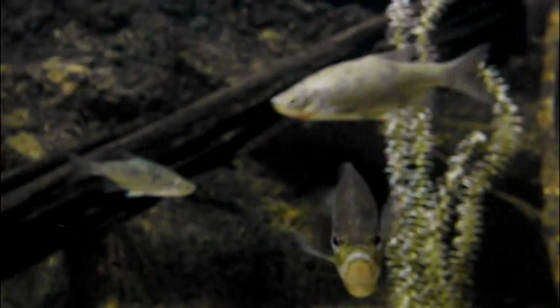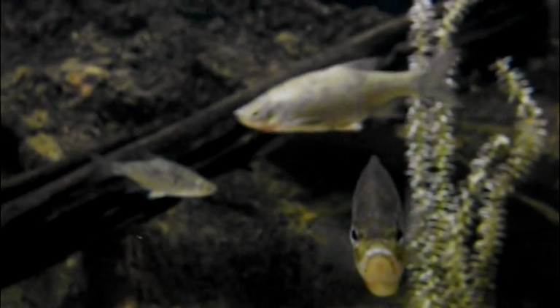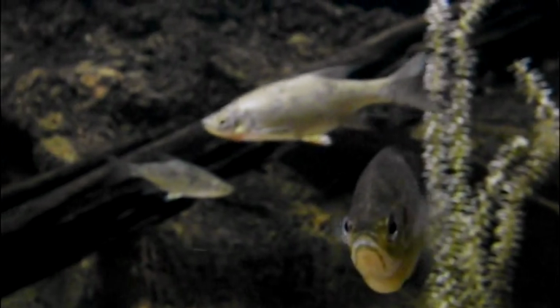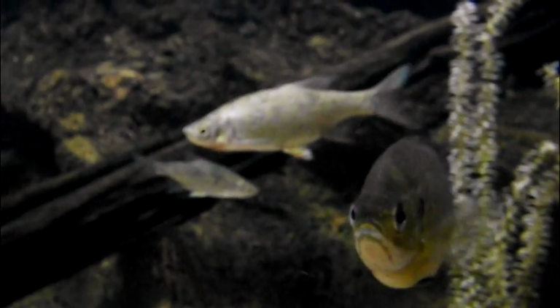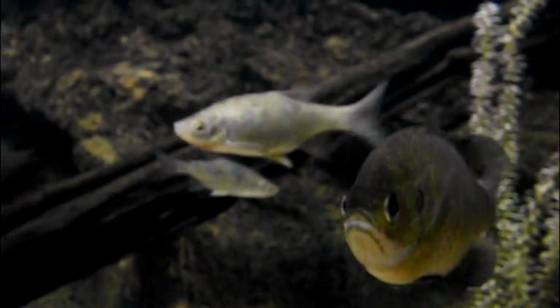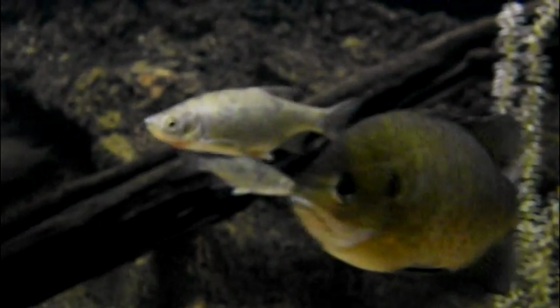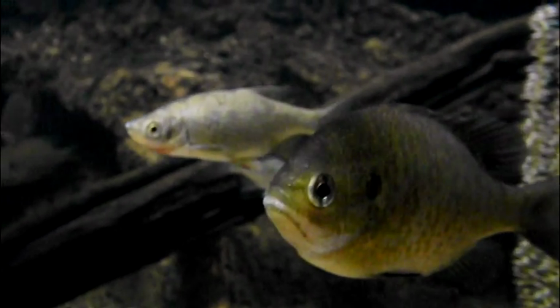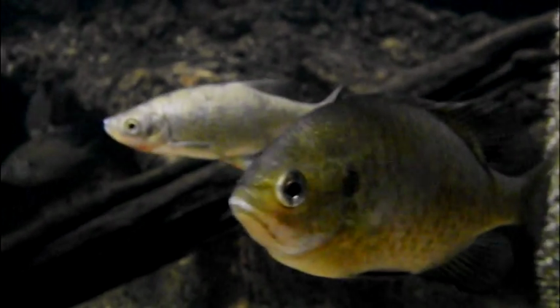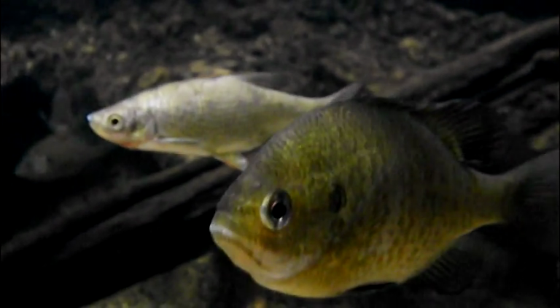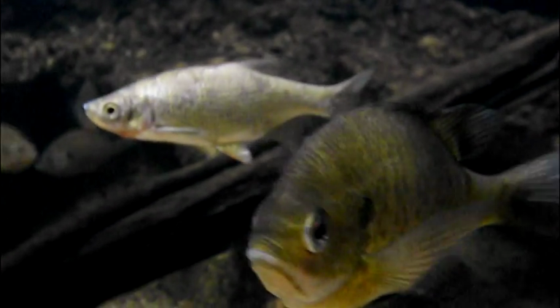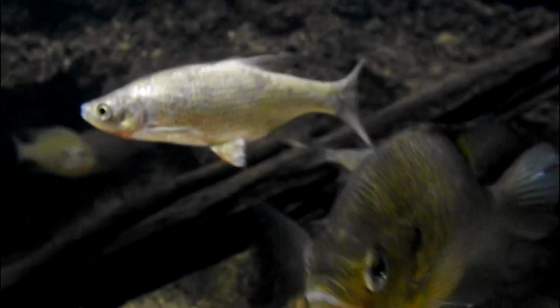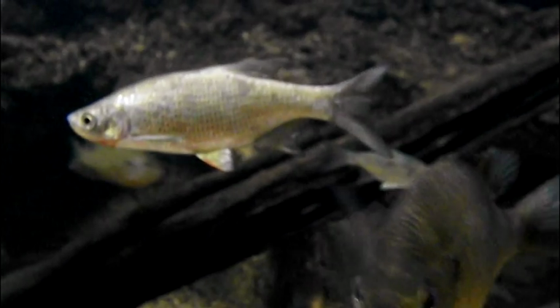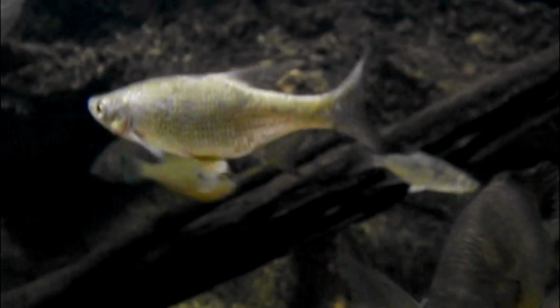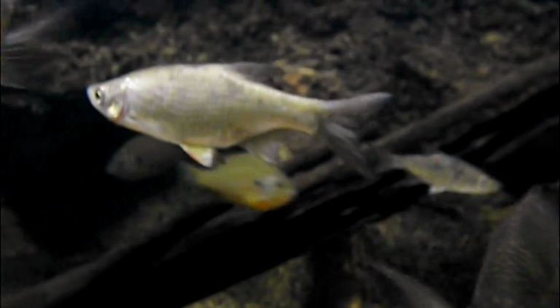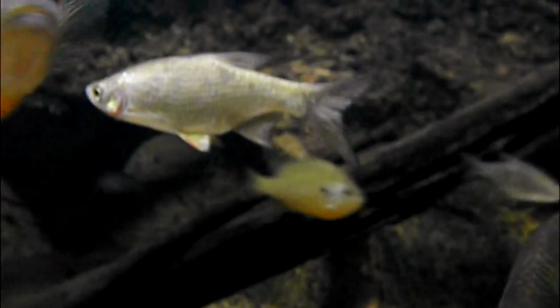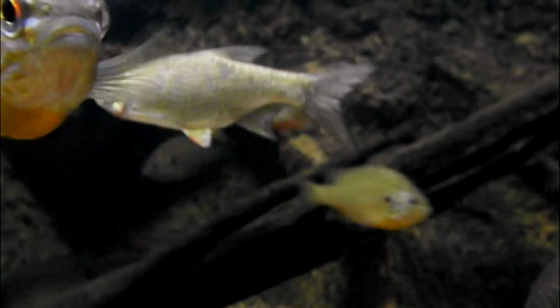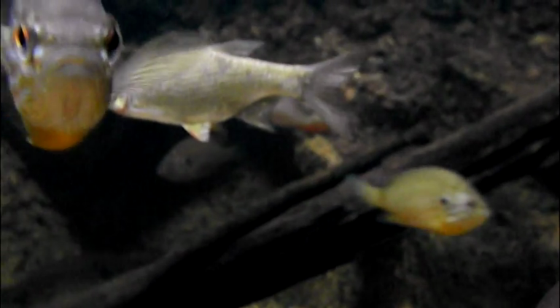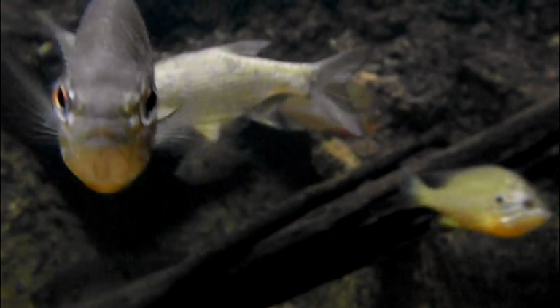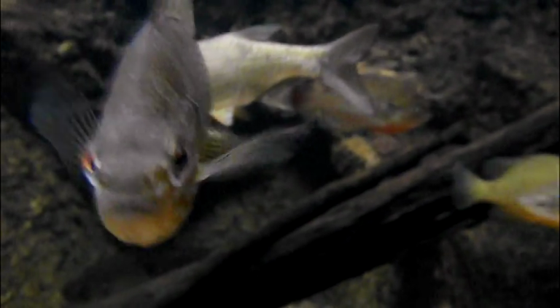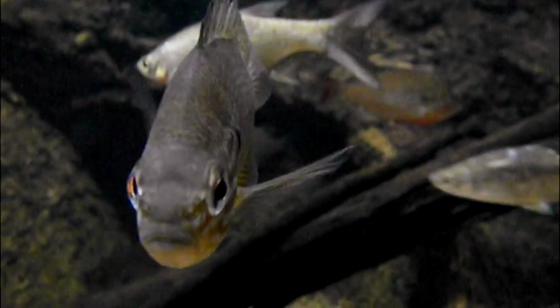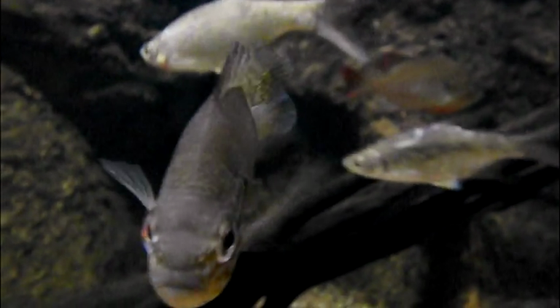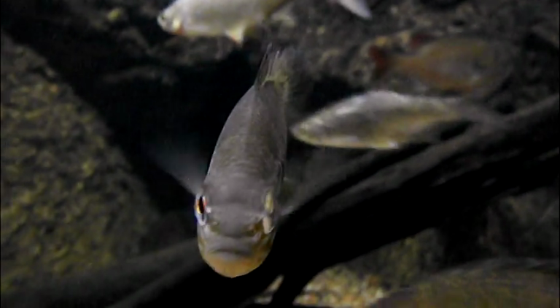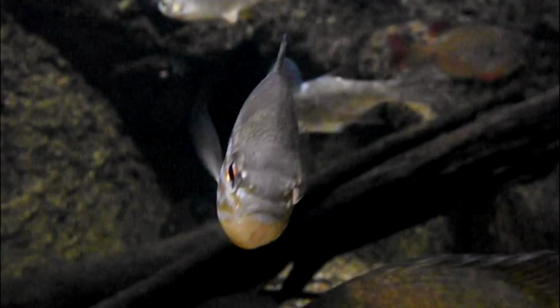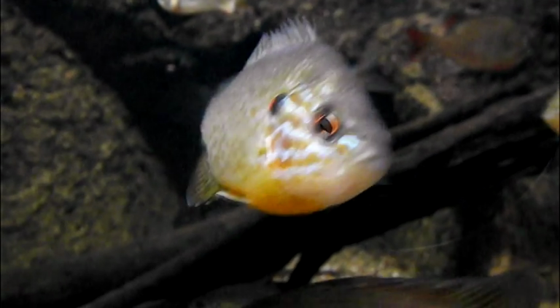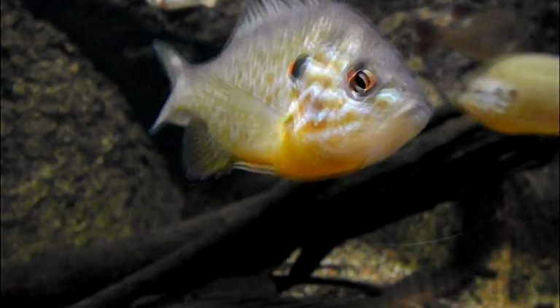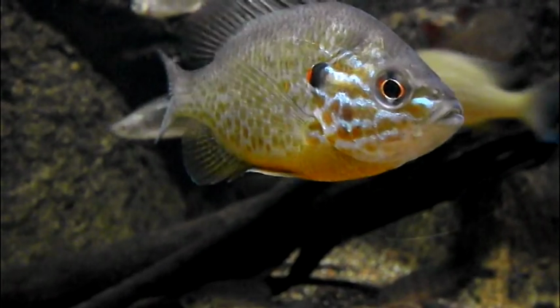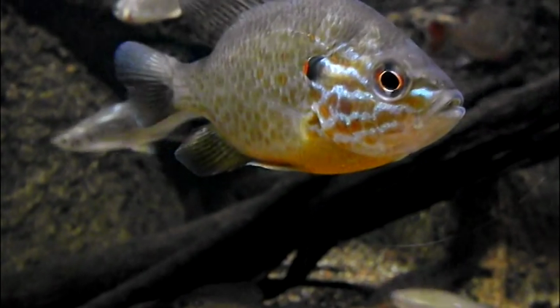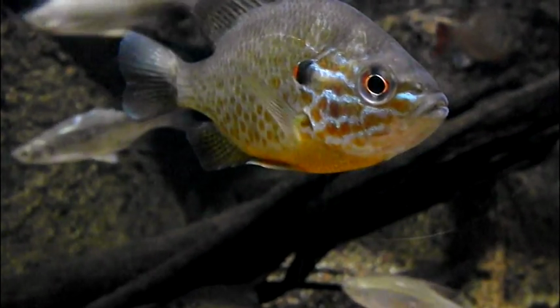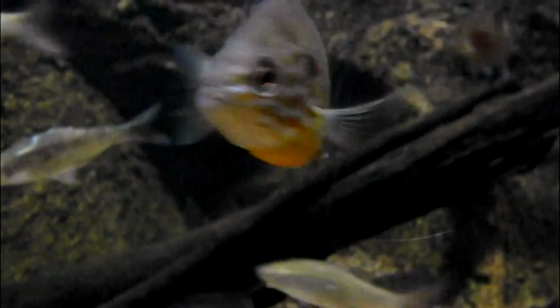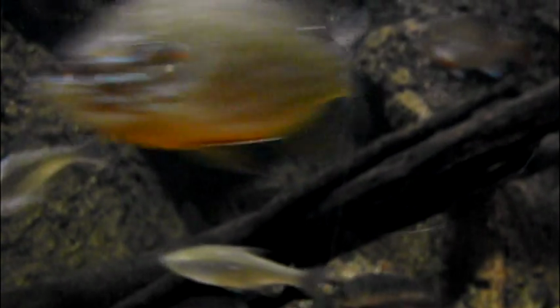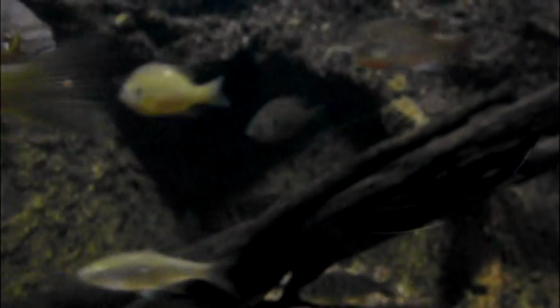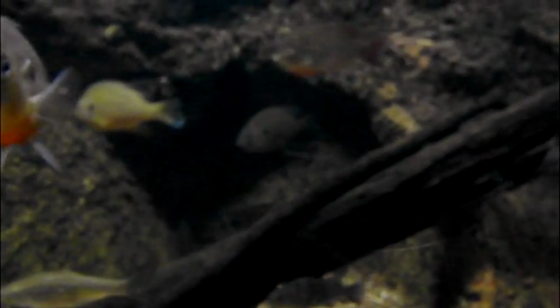However, like their larger relative, the largemouth bass, bluegill are known to dwell in areas as deep as 30 feet or more when the upper surface heats up during the summer months. They prefer heat, but not direct sunlight.